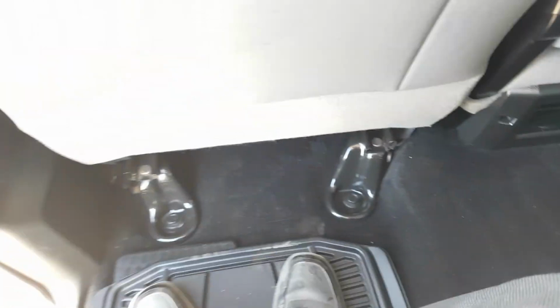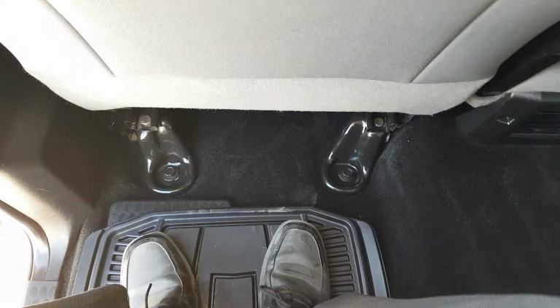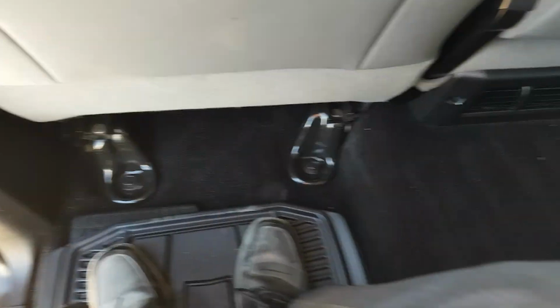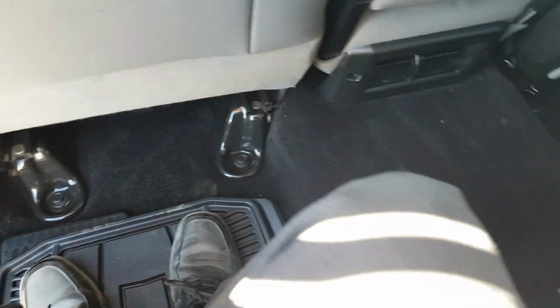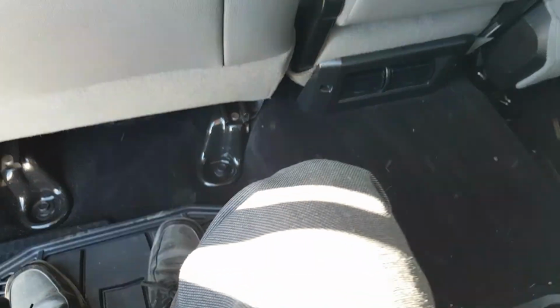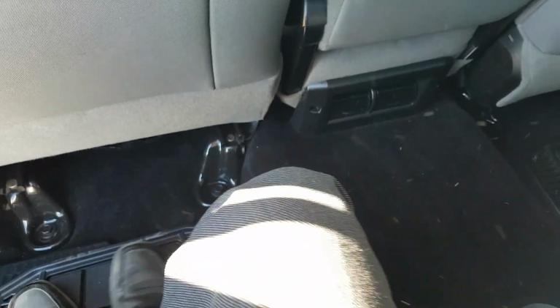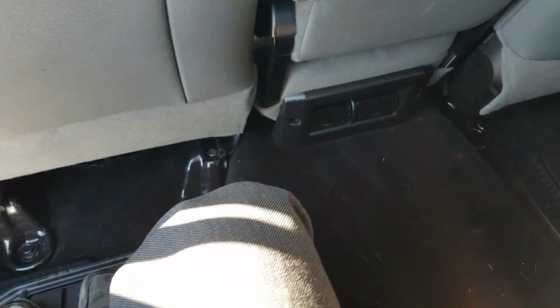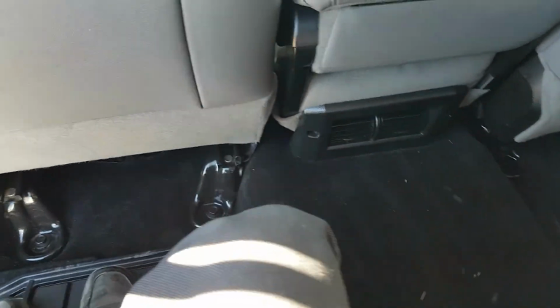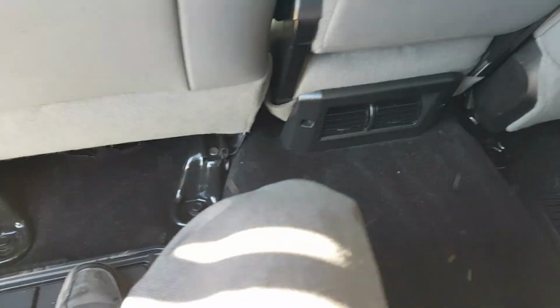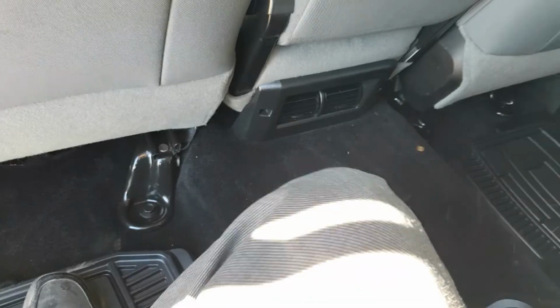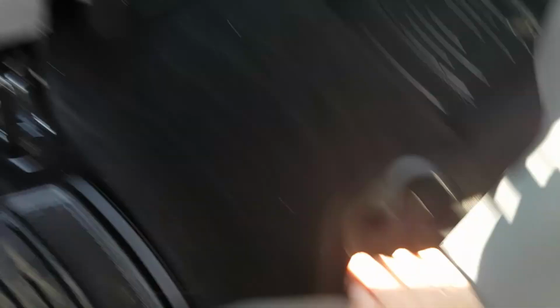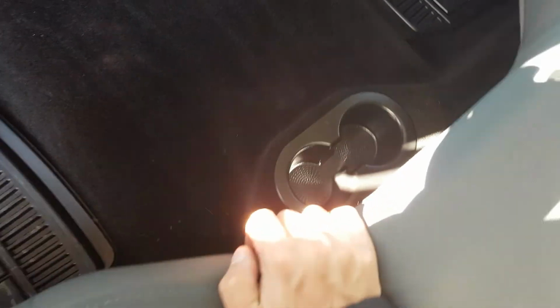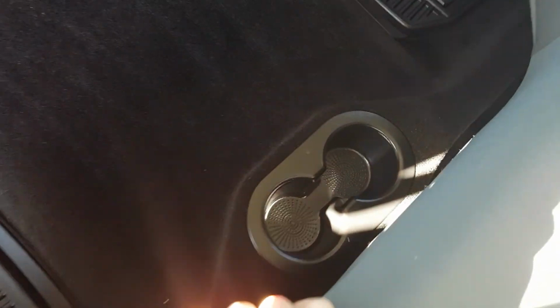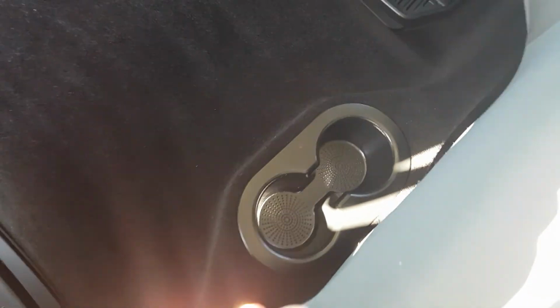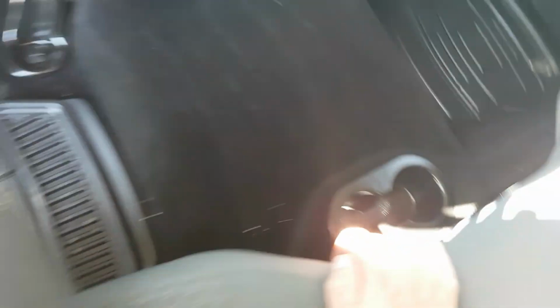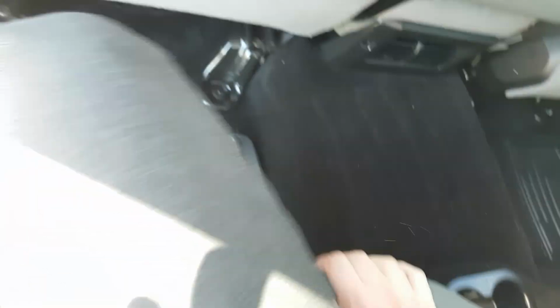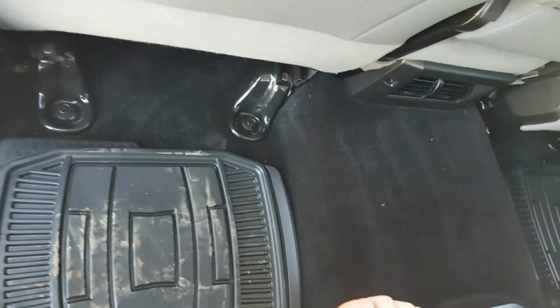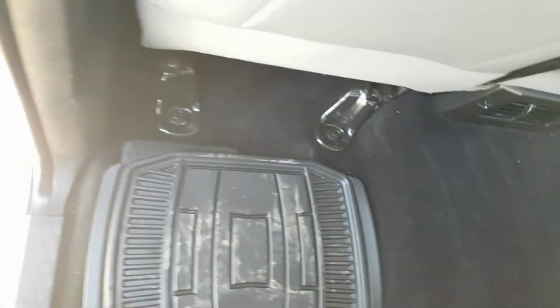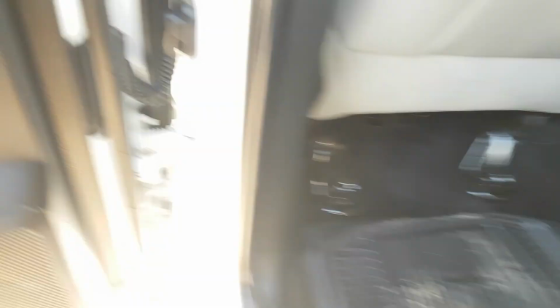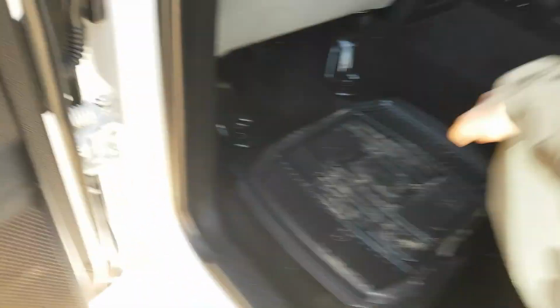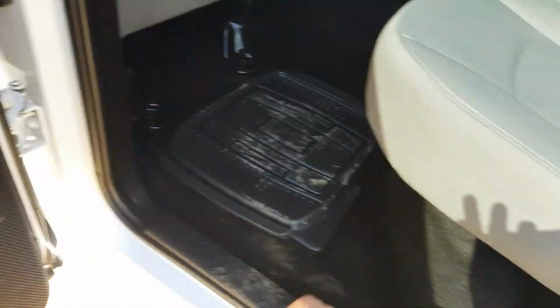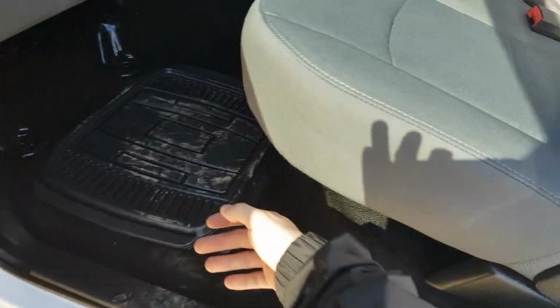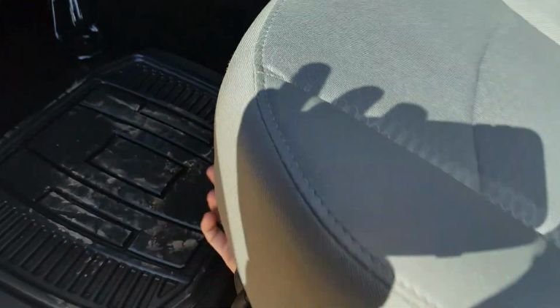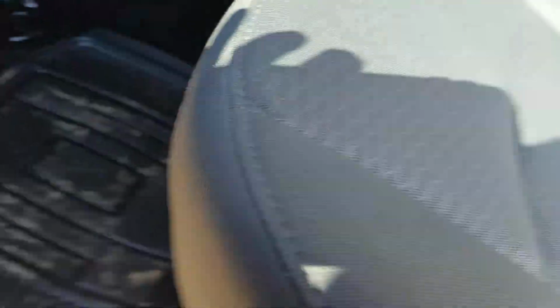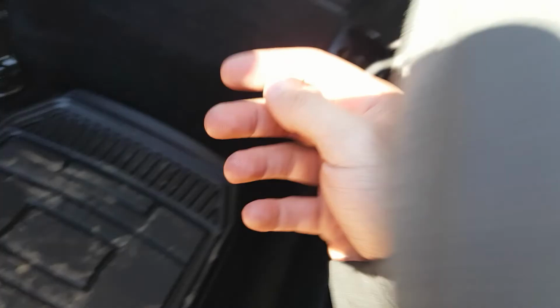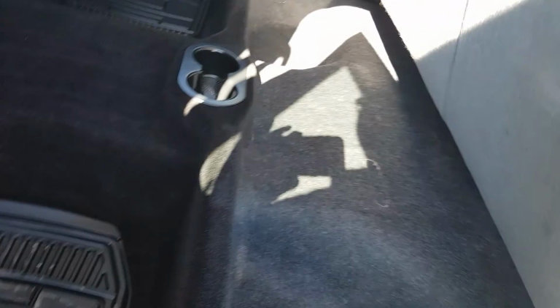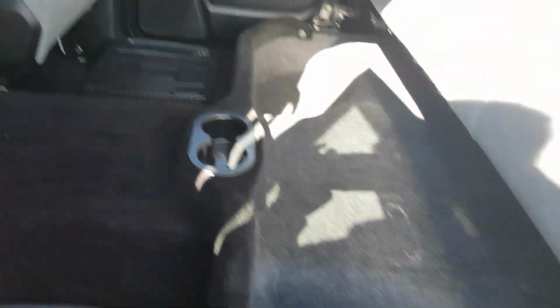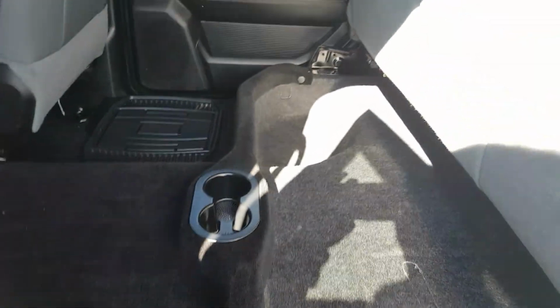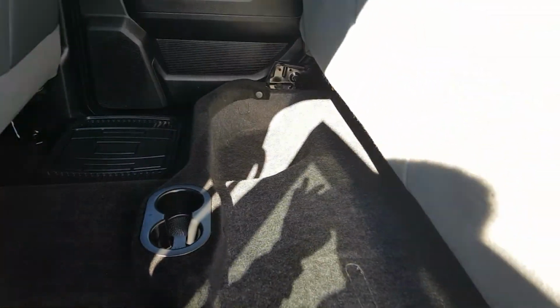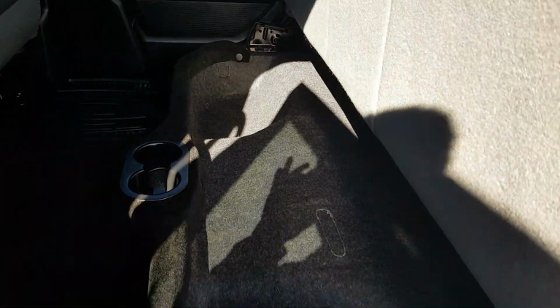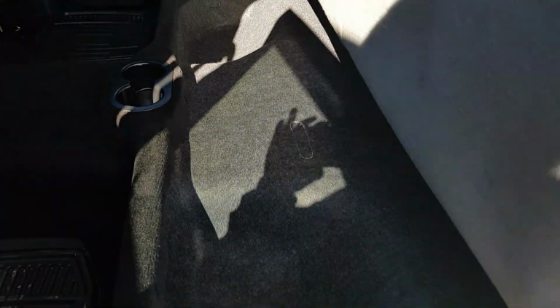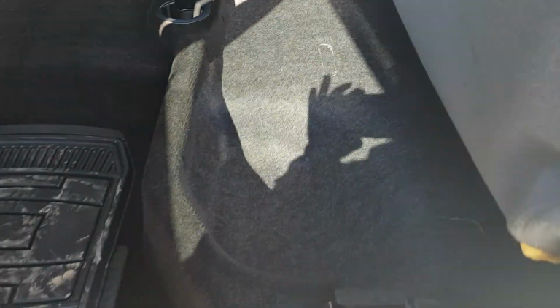In the back we have good leg room and cupholders in the center. The seats do lift up — they go all as one — and there is a nice storage bin underneath.